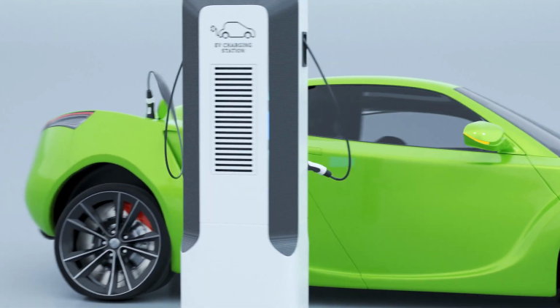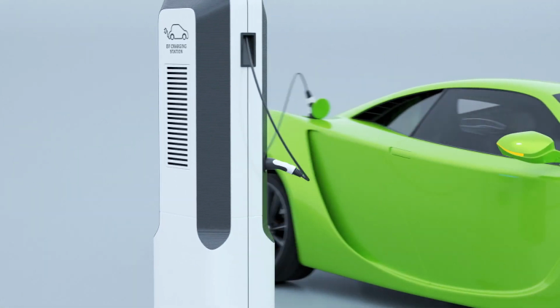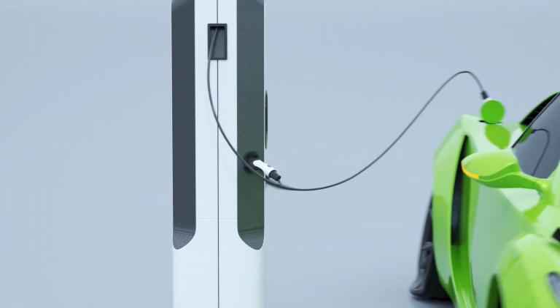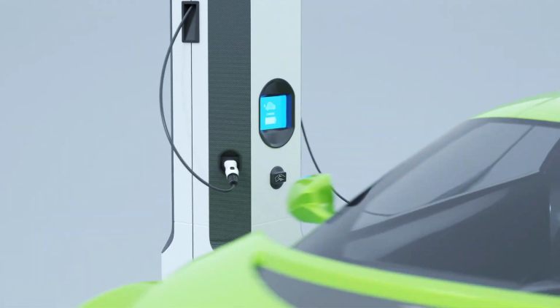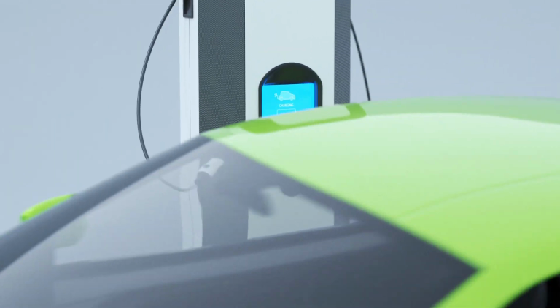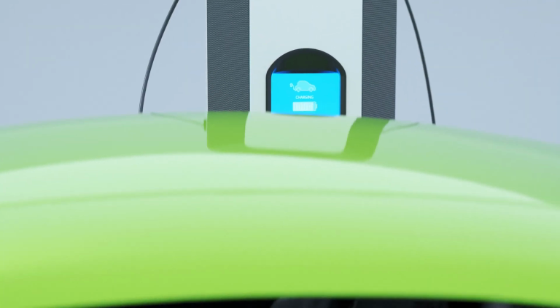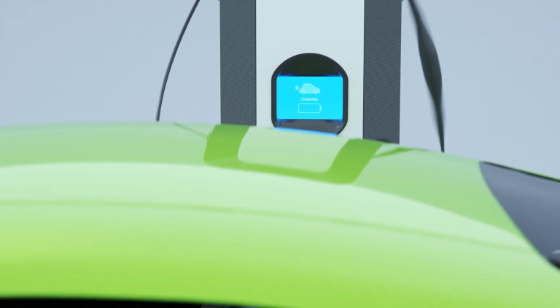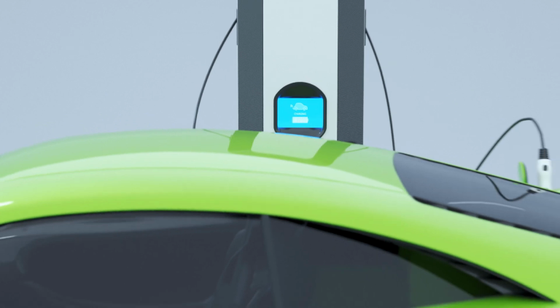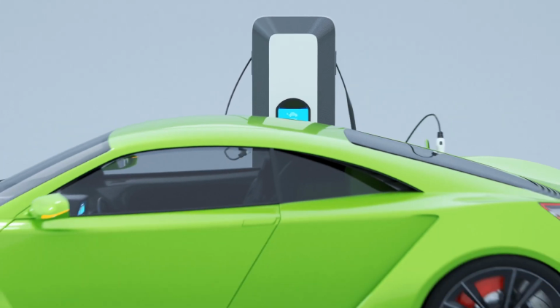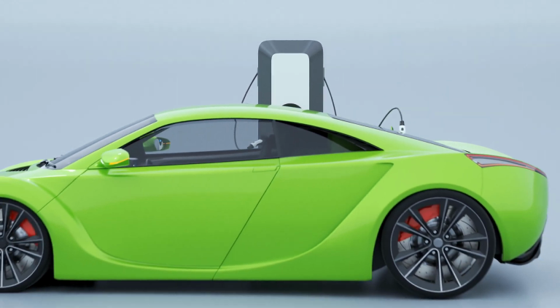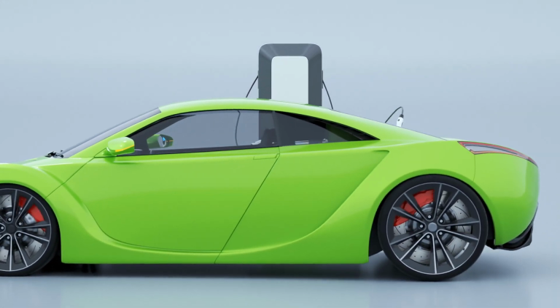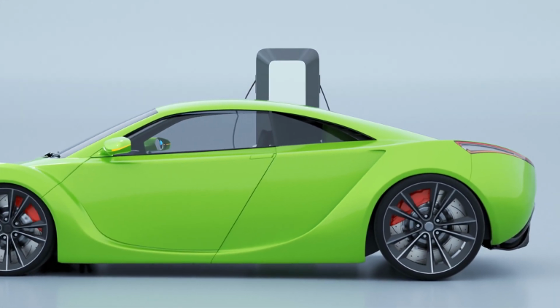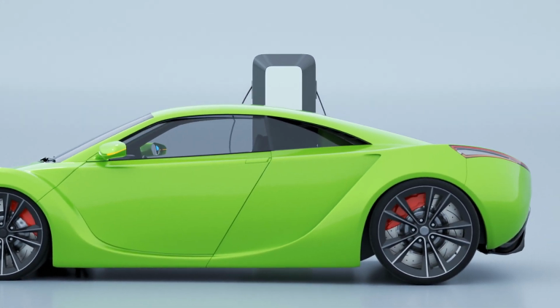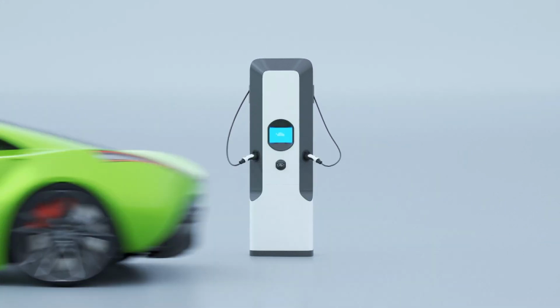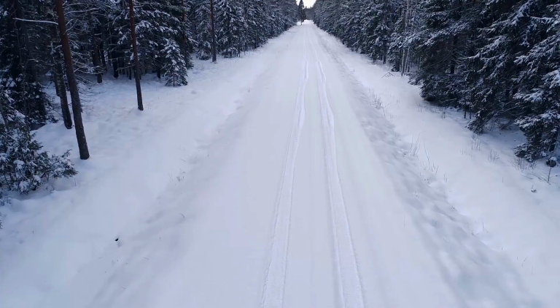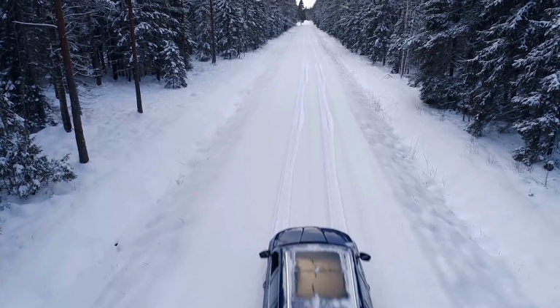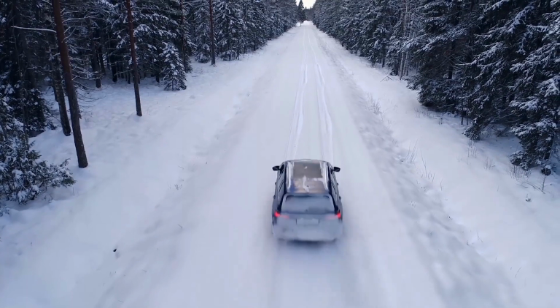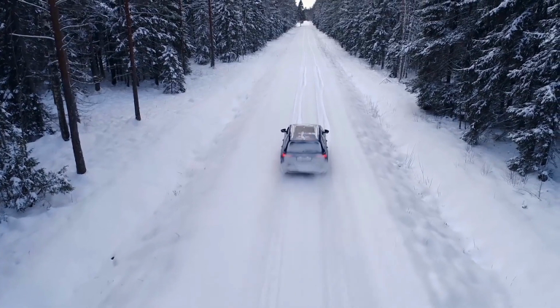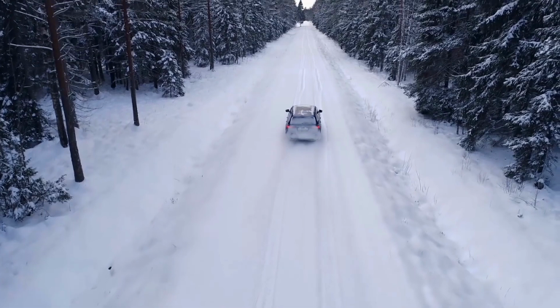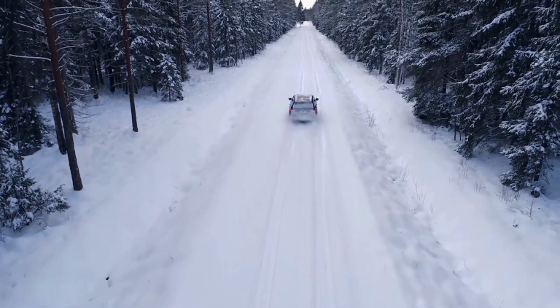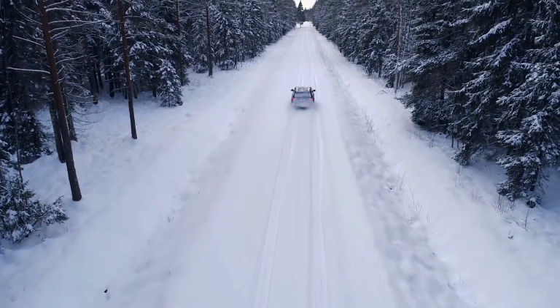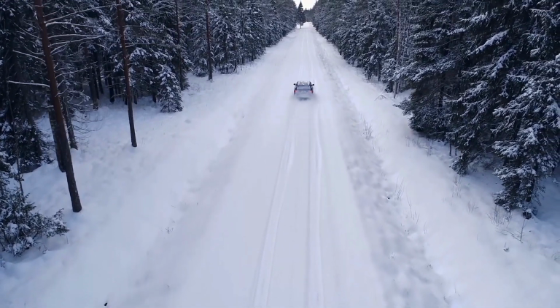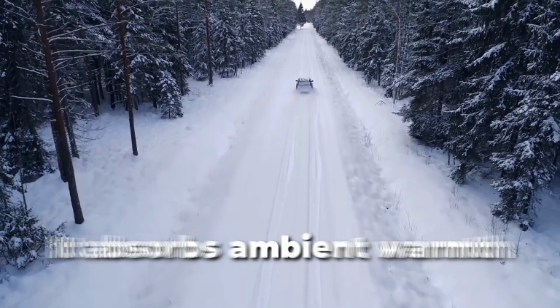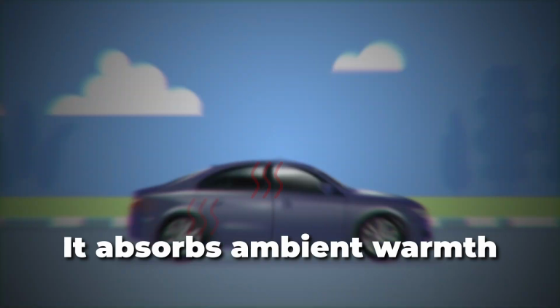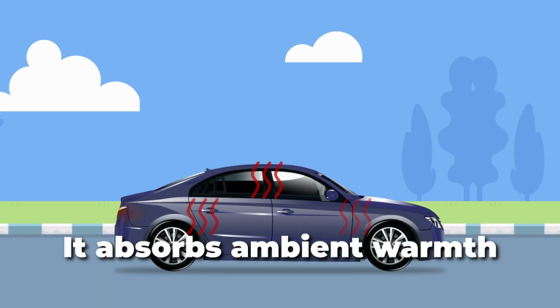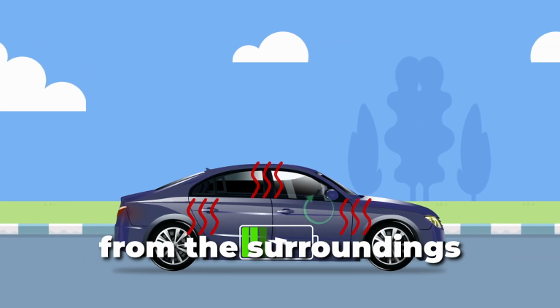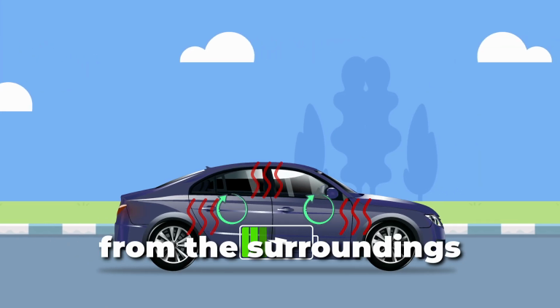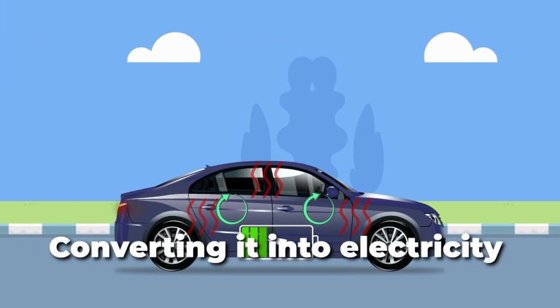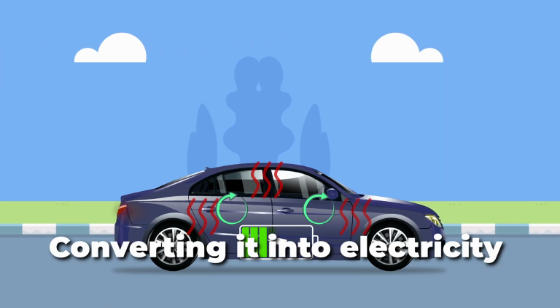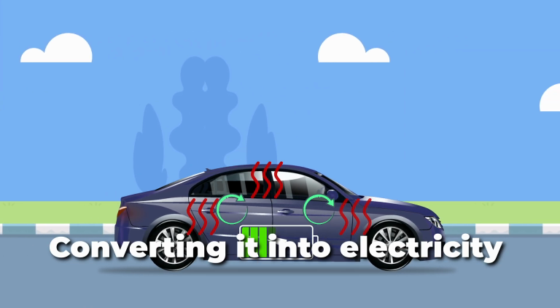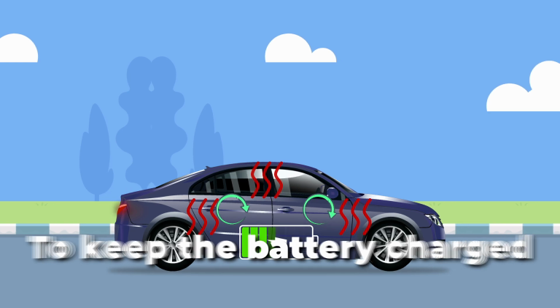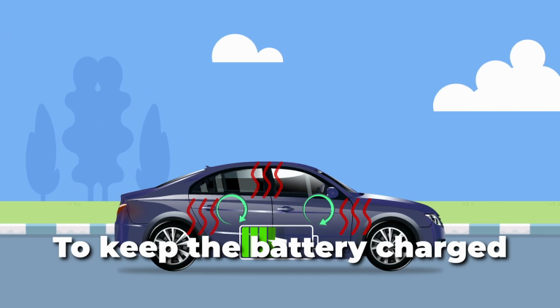Even when sunlight is limited, the car taps into traditional charging methods, ensuring that your journey never stops. The car is also designed to harness the power of not just light, but heat as well. It absorbs ambient warmth from the surroundings, converting it into electricity to keep the battery charged.